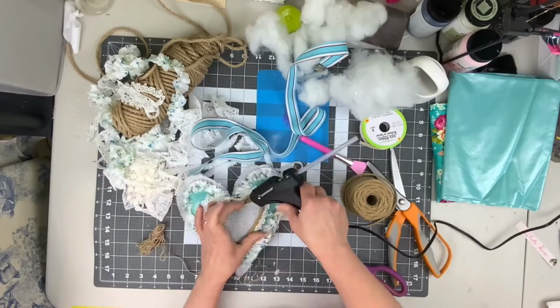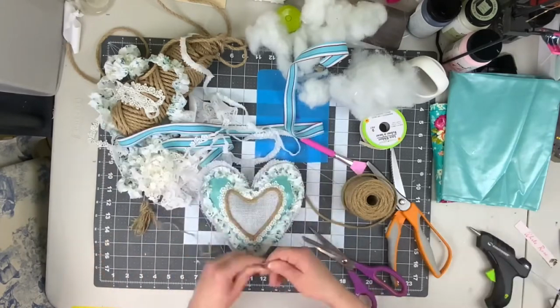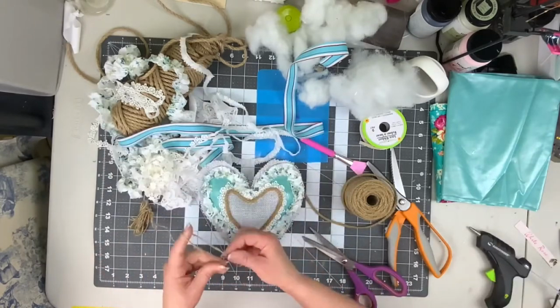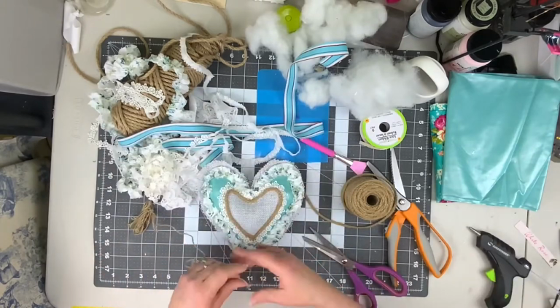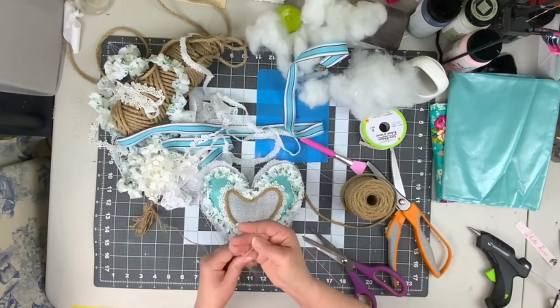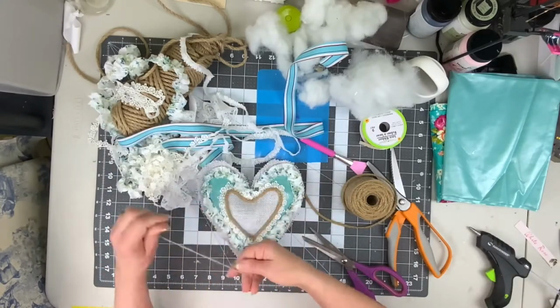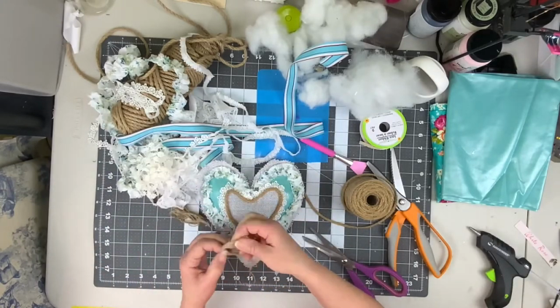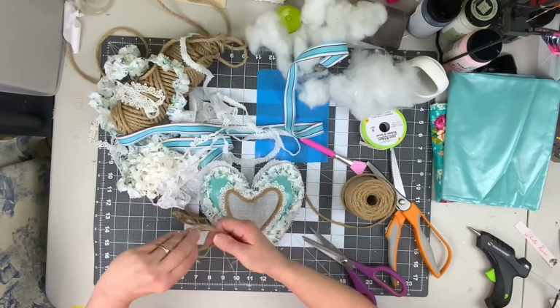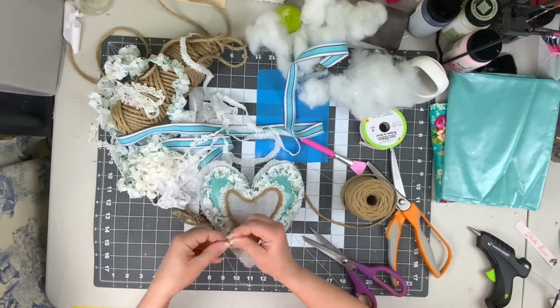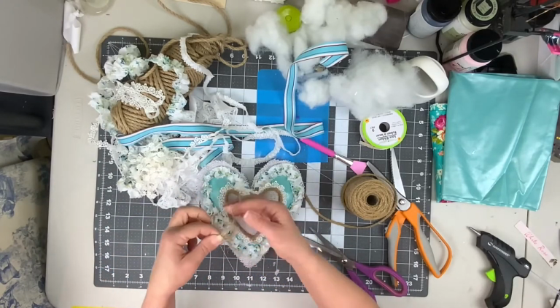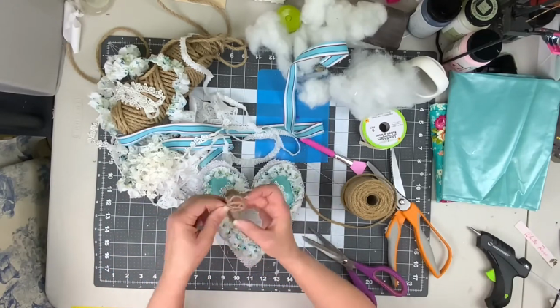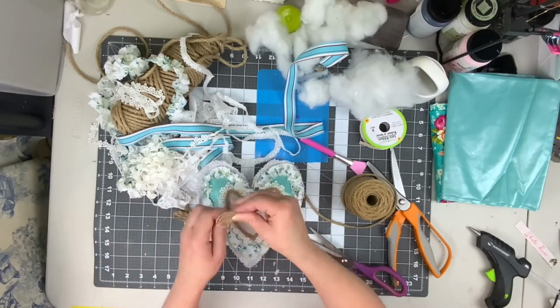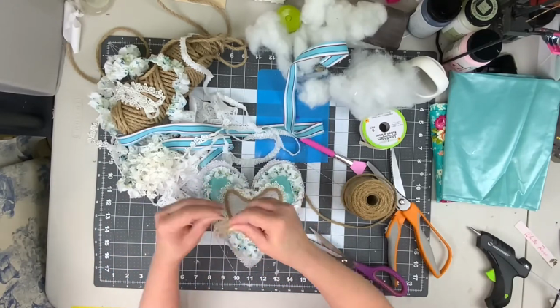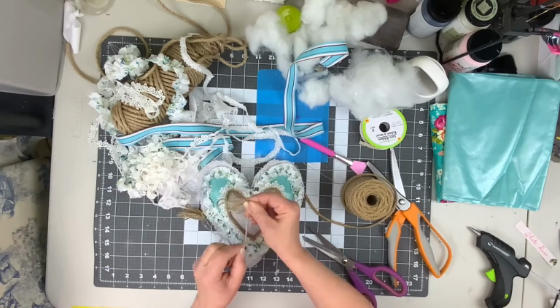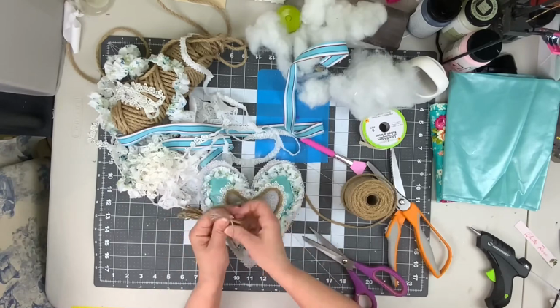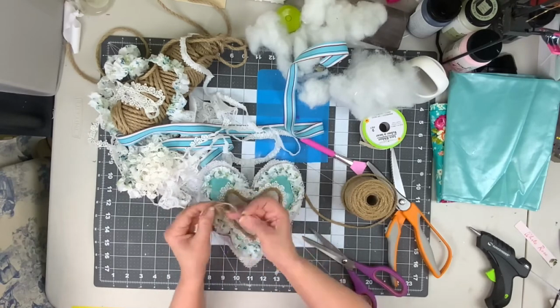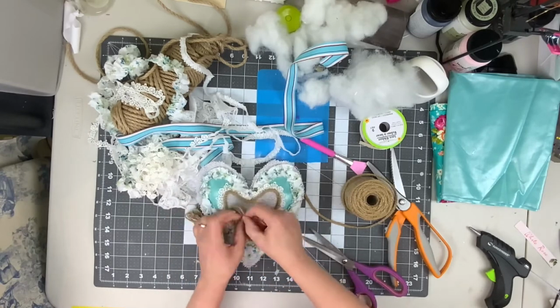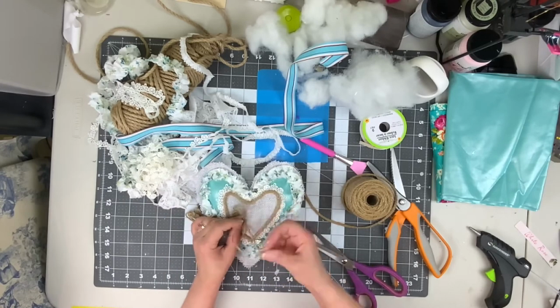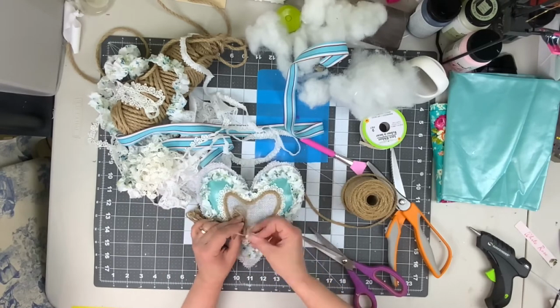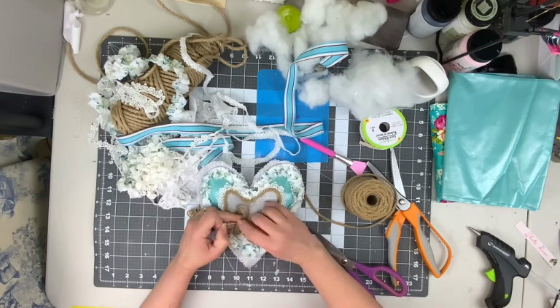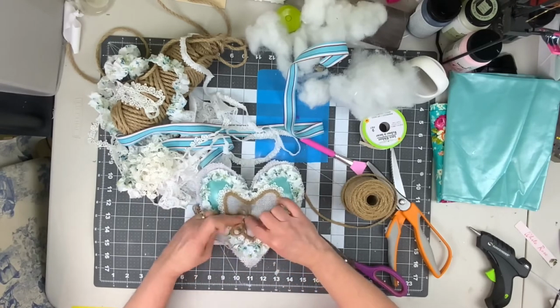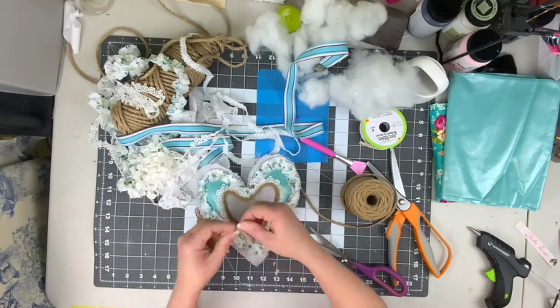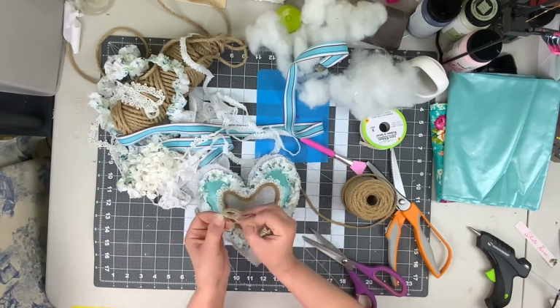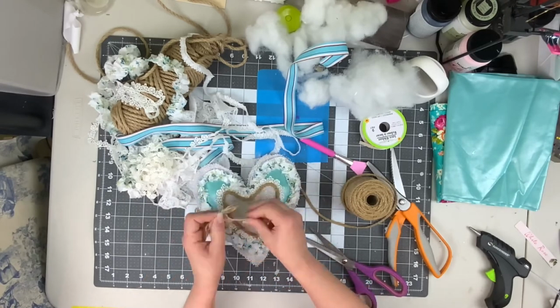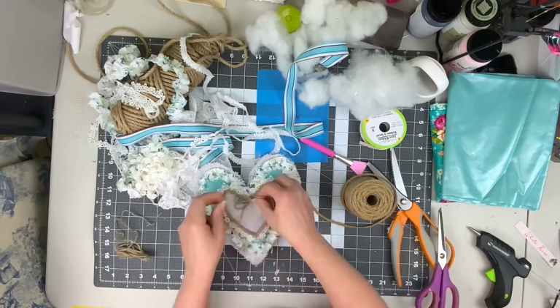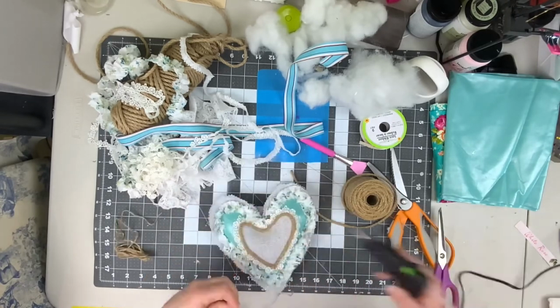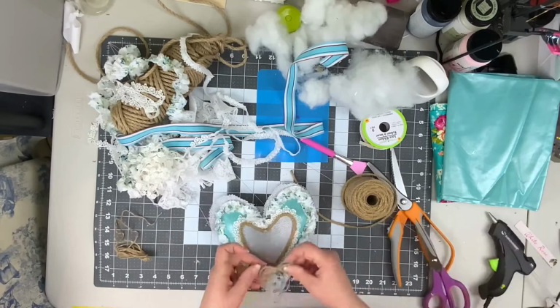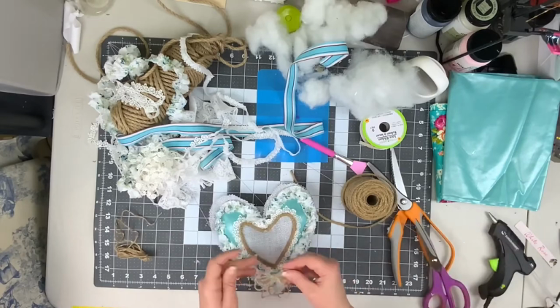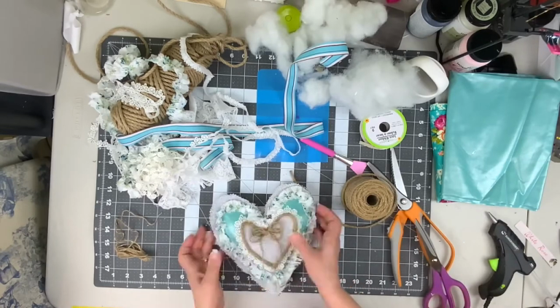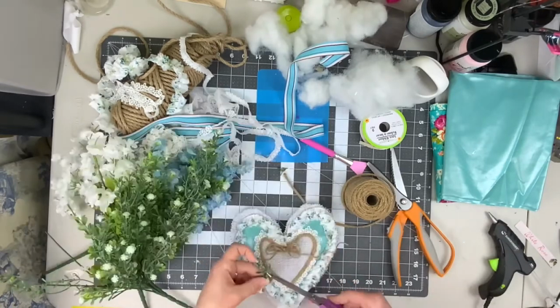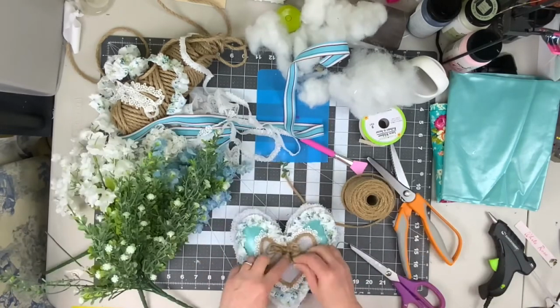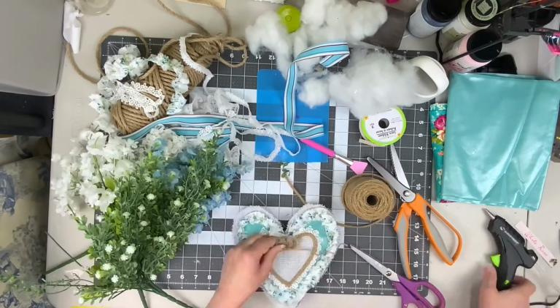Take some jute twine and make a bow — I wrapped it around my fingers a couple of times, twisted, and tied a knot in the center. Then we're gonna hot glue that down.